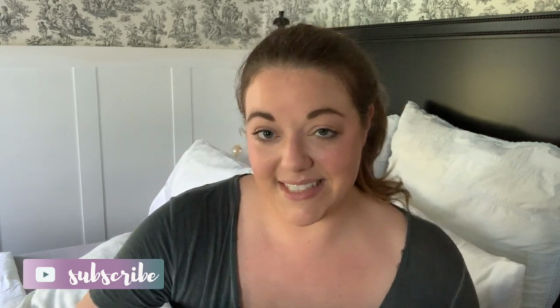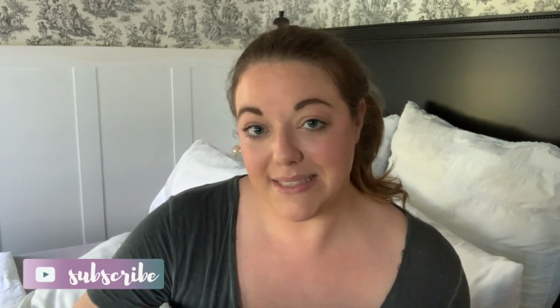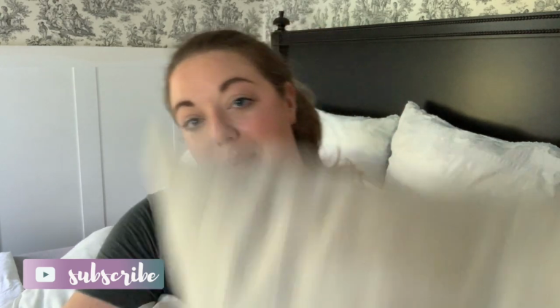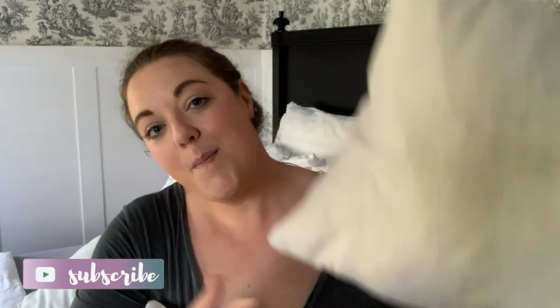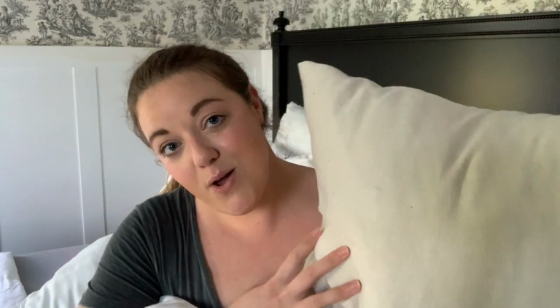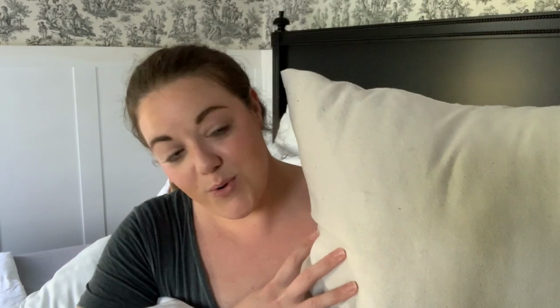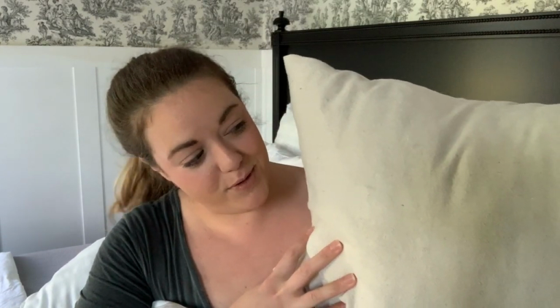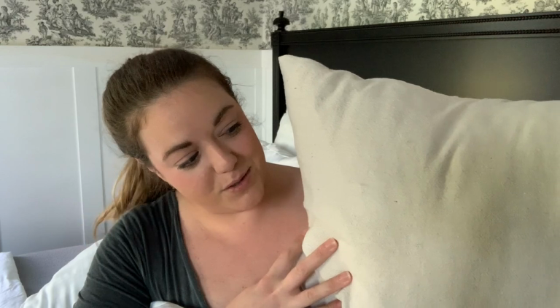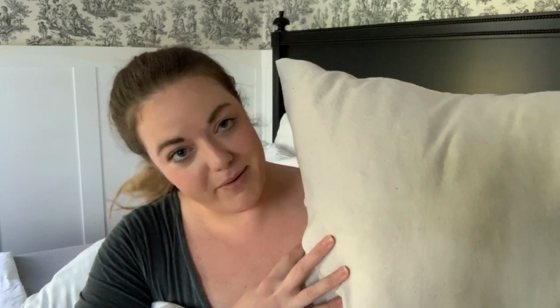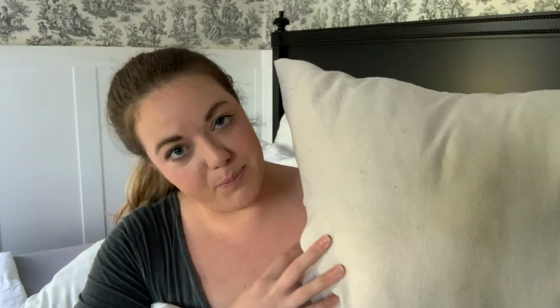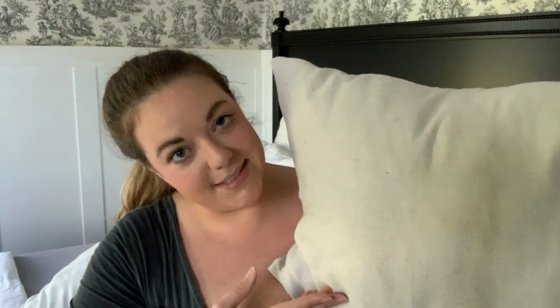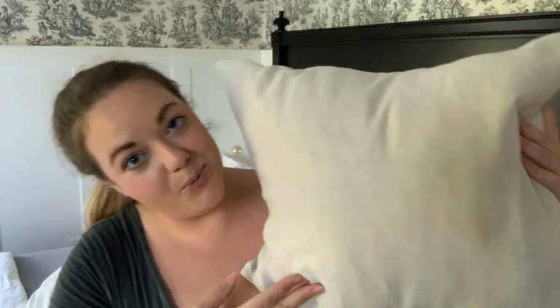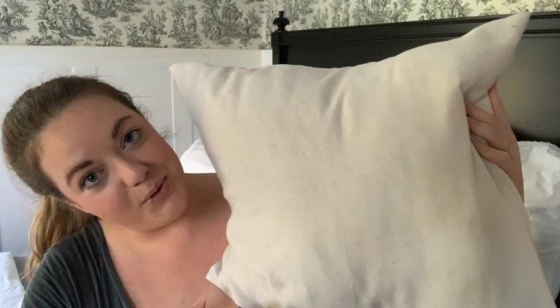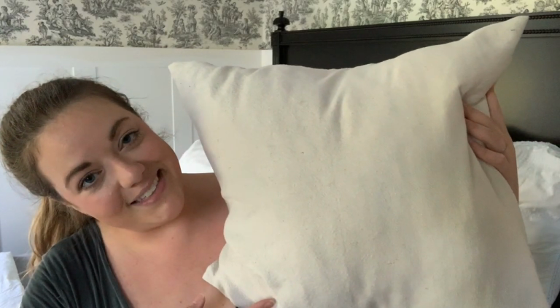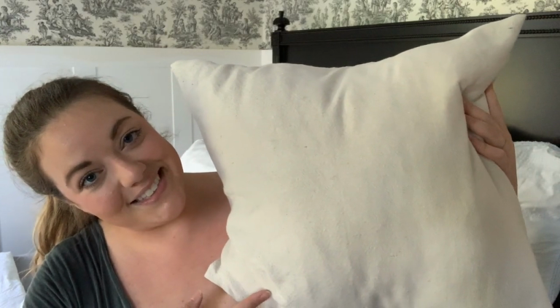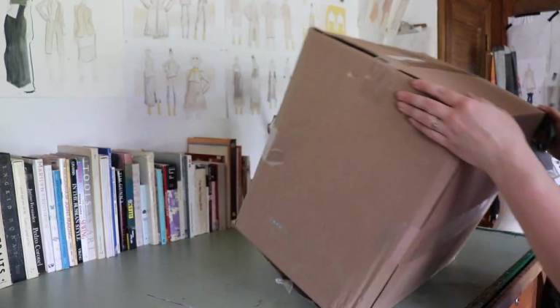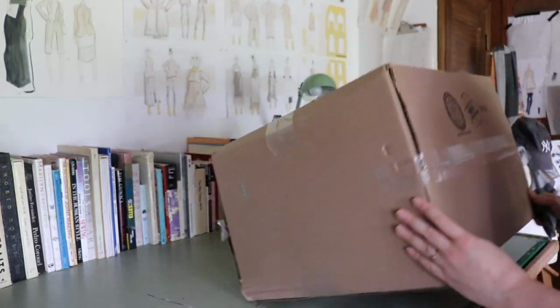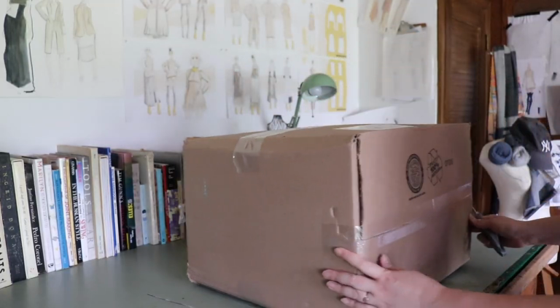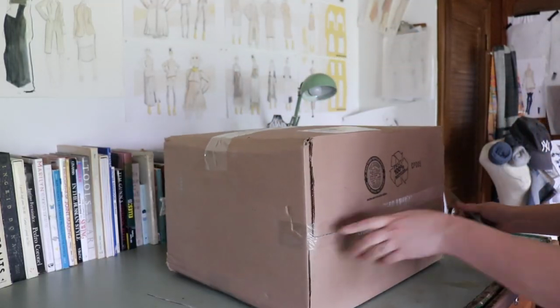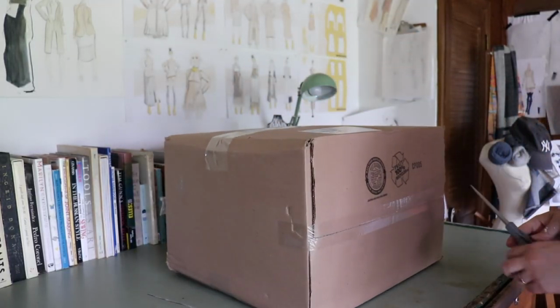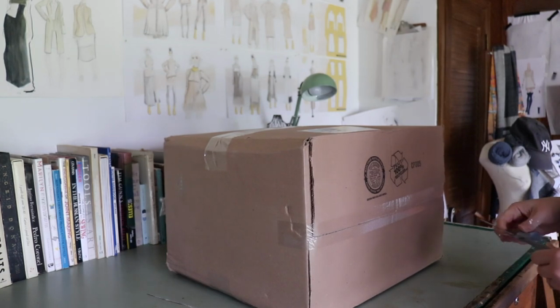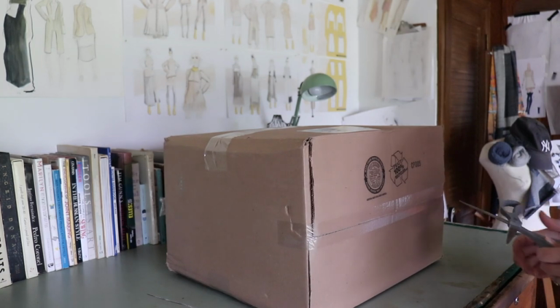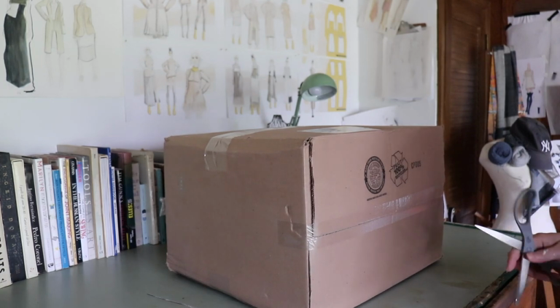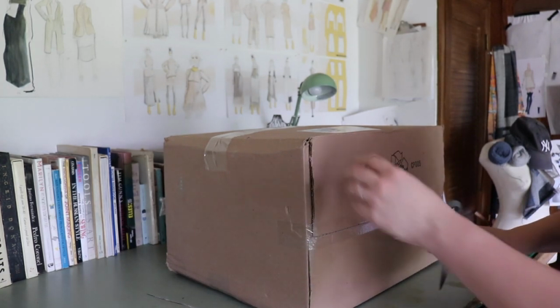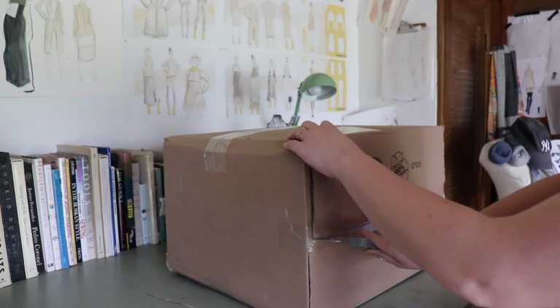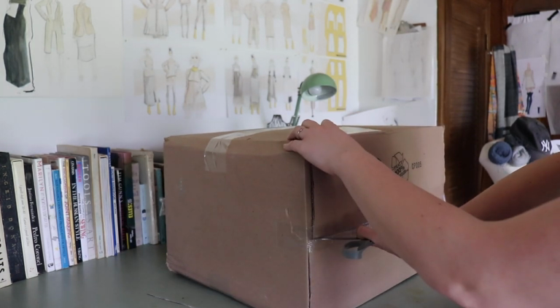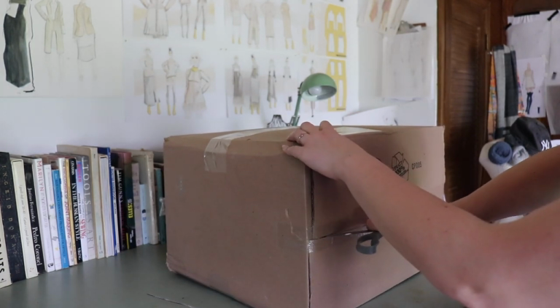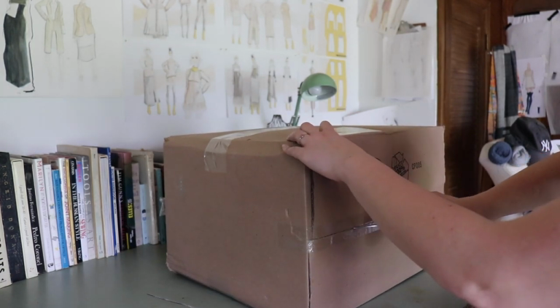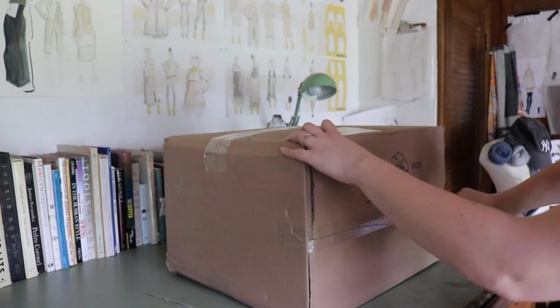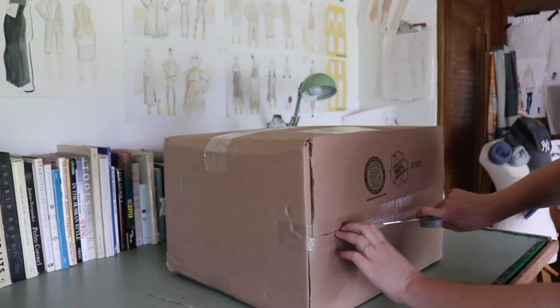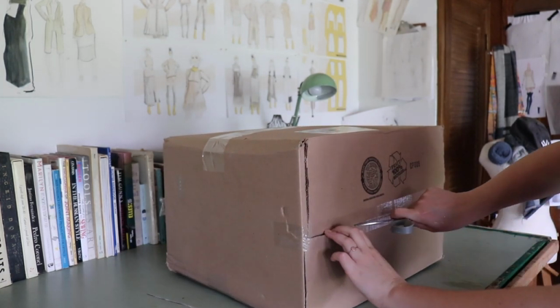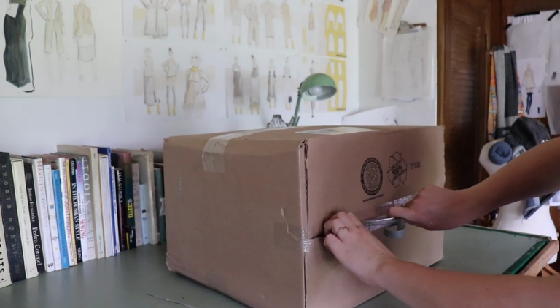Let's get to making some pillow covers, sham covers, pillowcases — whatever you call these things. The pillow inserts I ordered from Amazon arrived. Let's open them up and see what they look like.